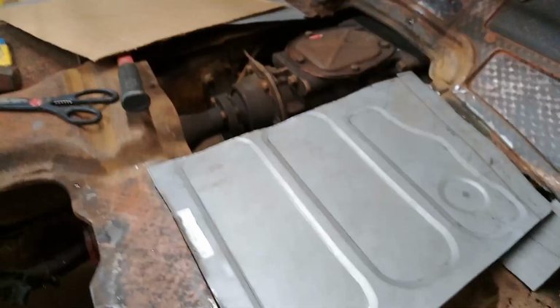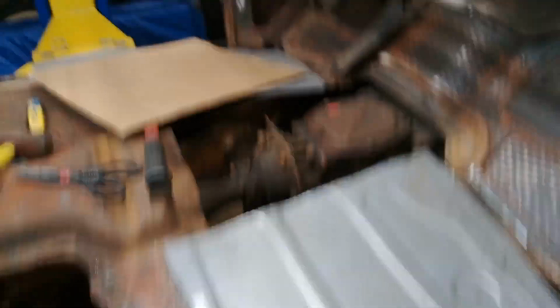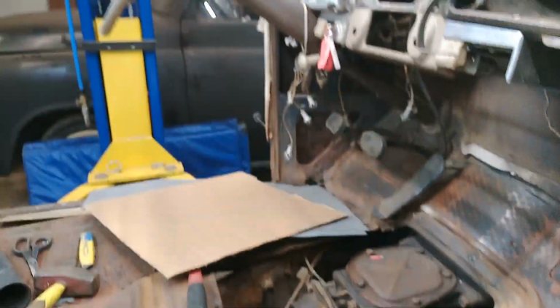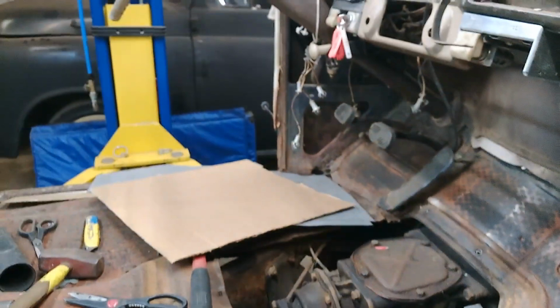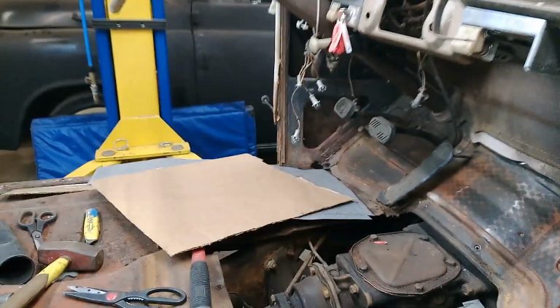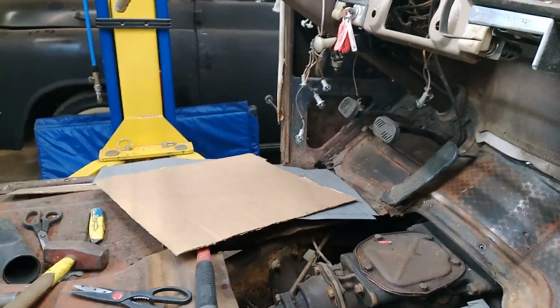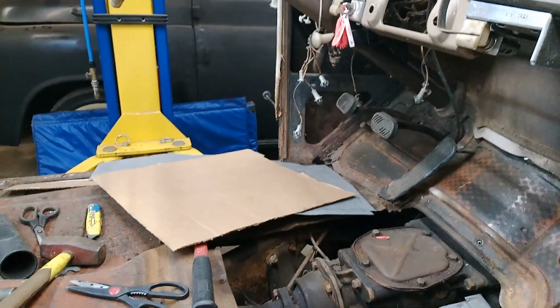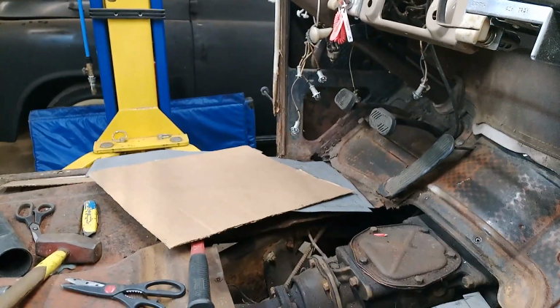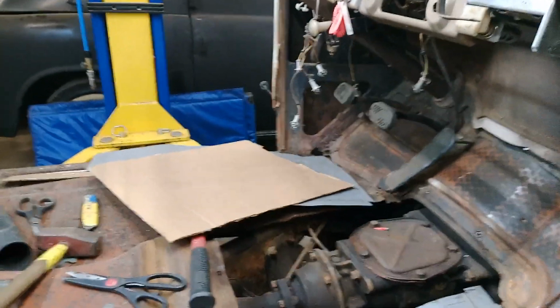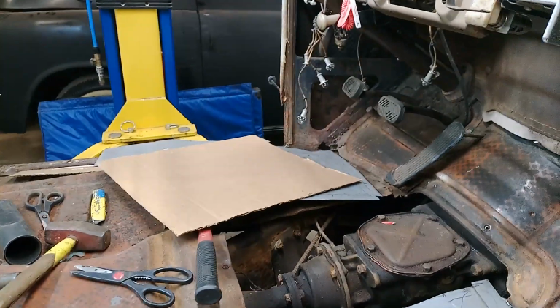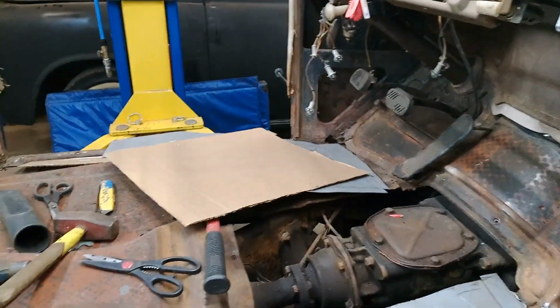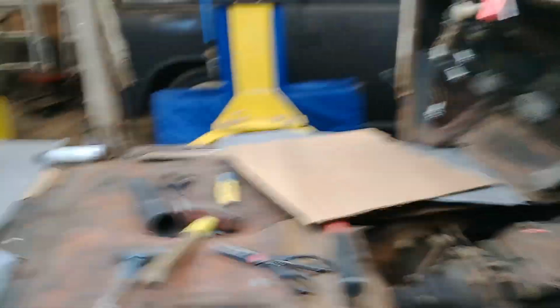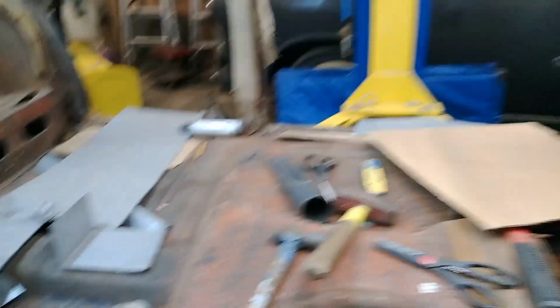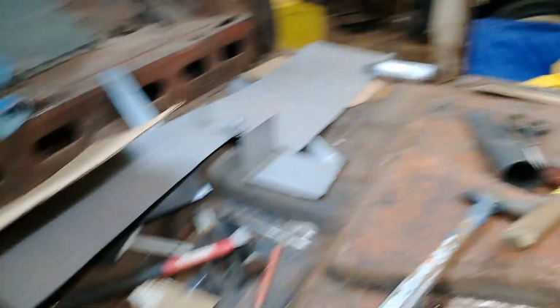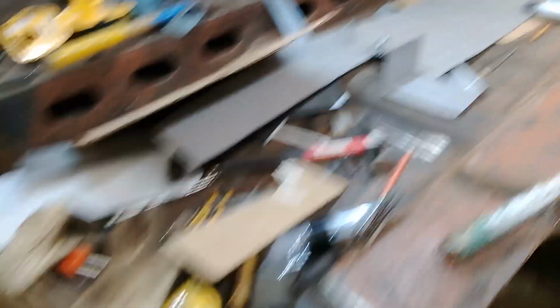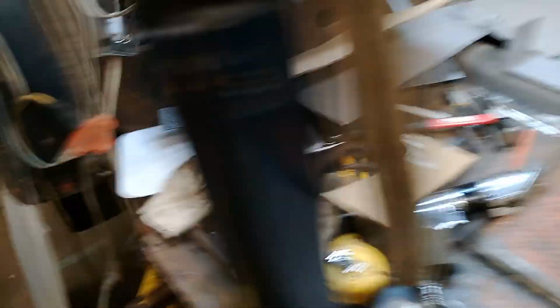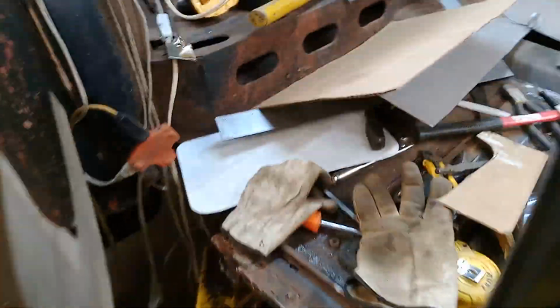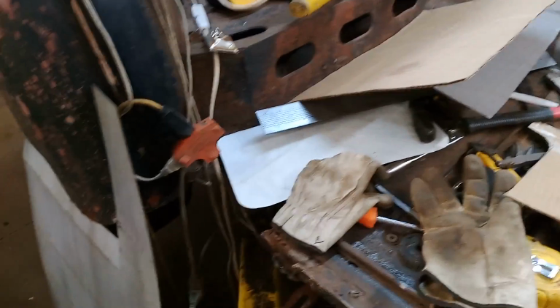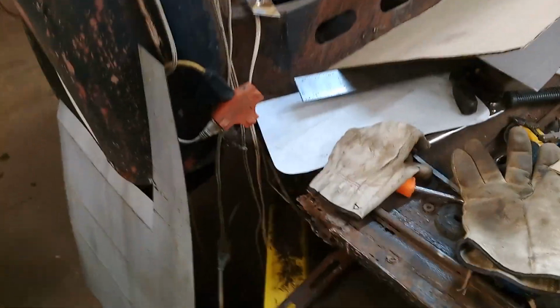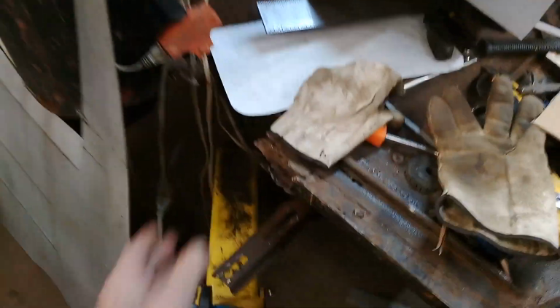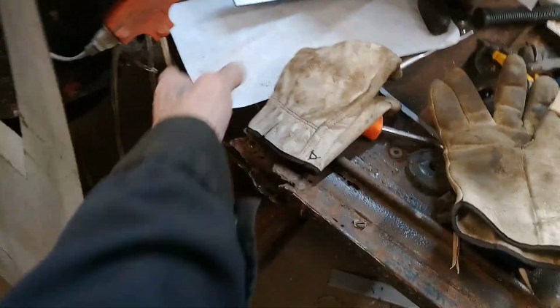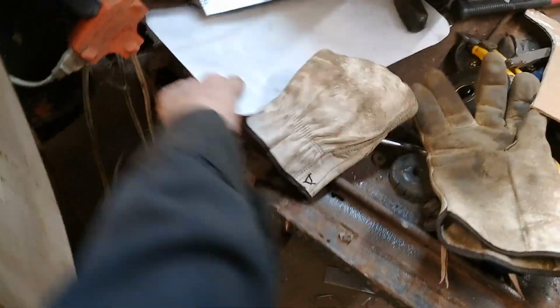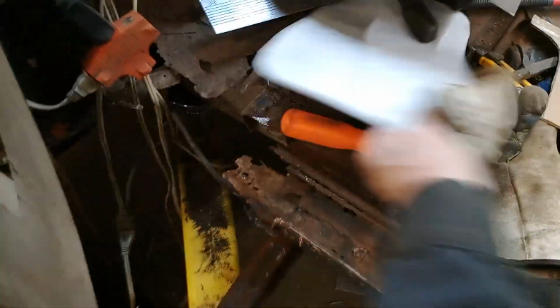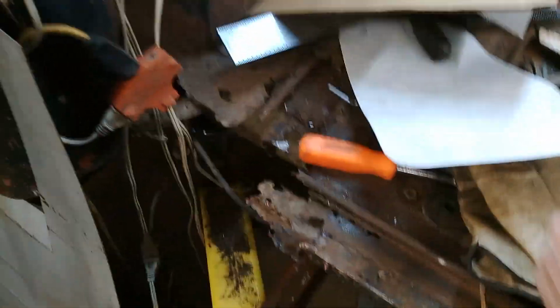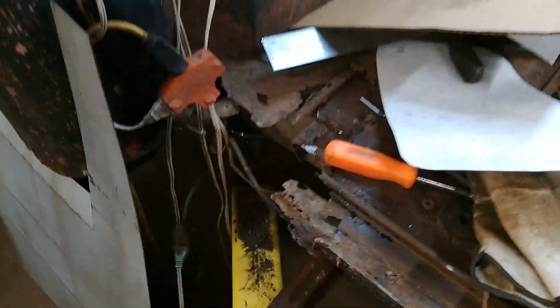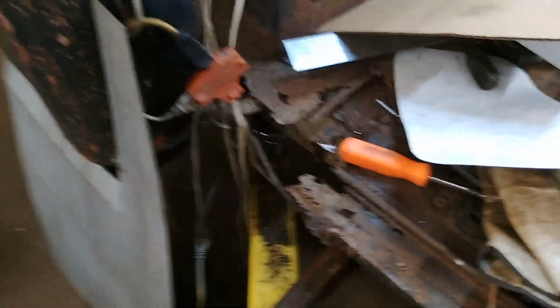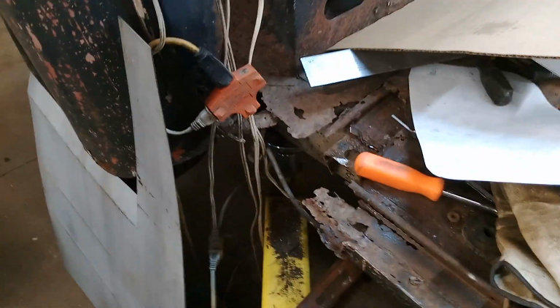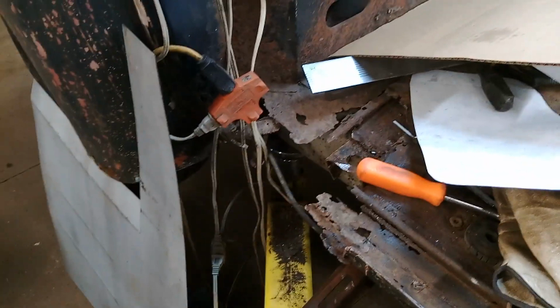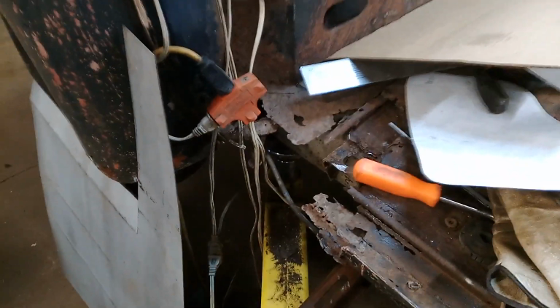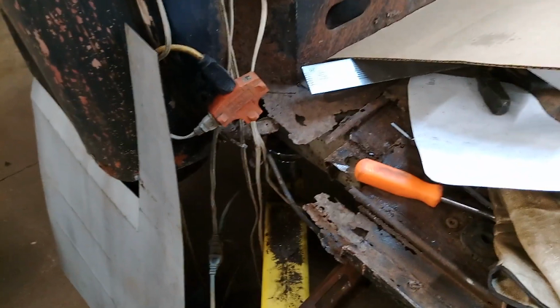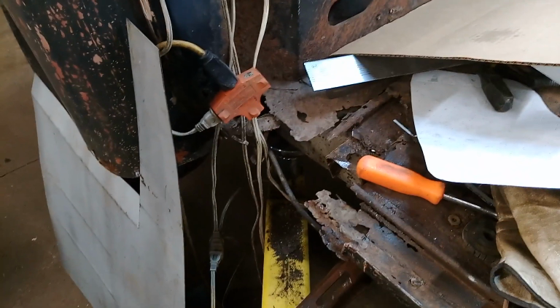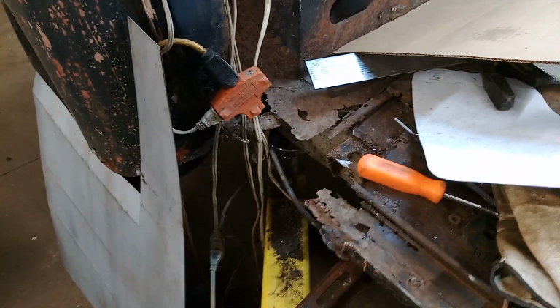It's got about the same amount of rot on this side as the other side. But then I've got the big job to do back here — that's going to be fun.